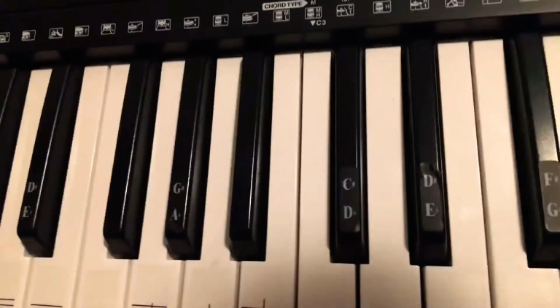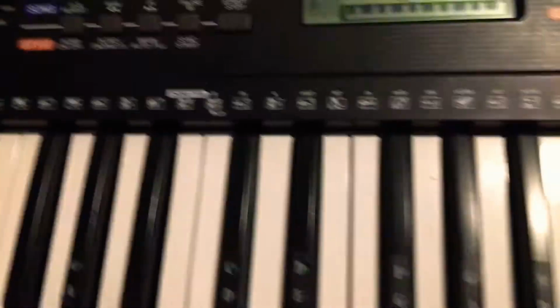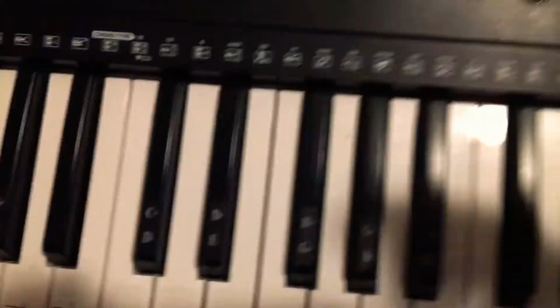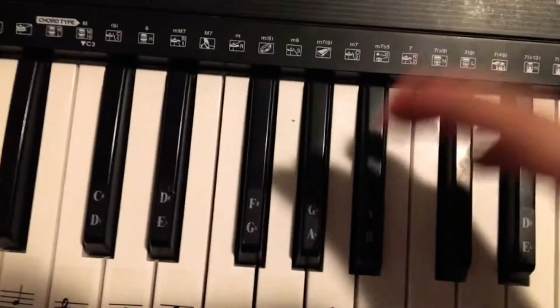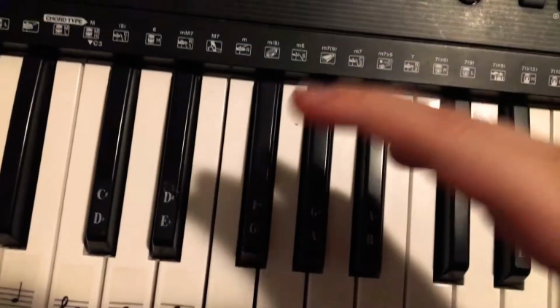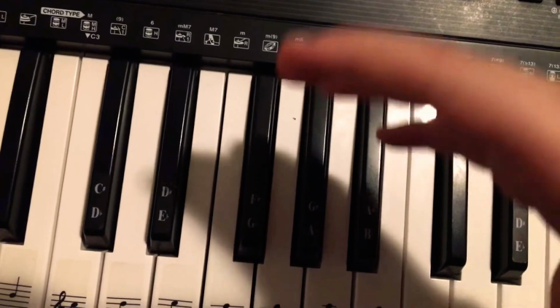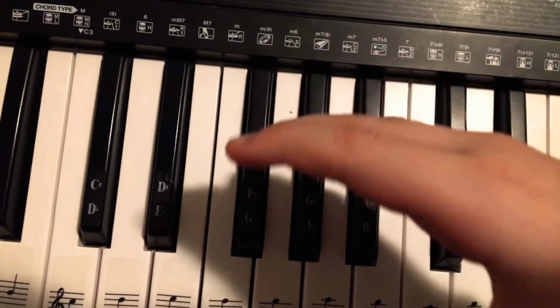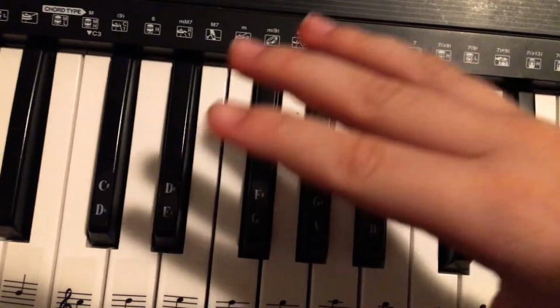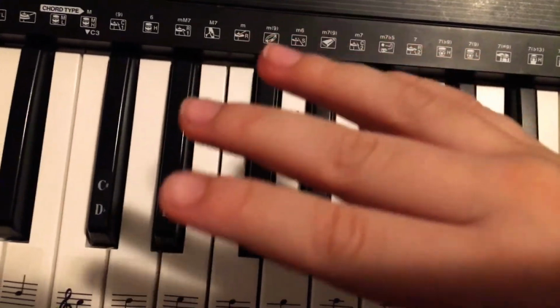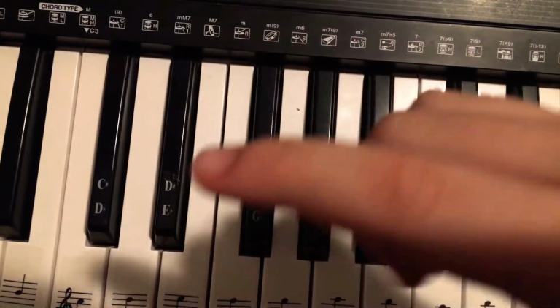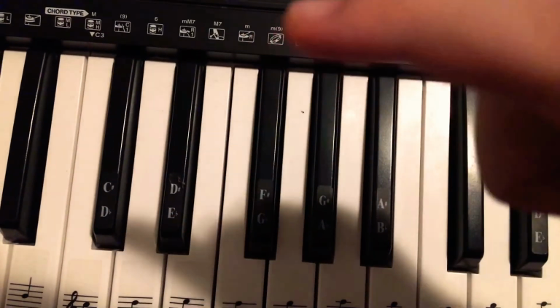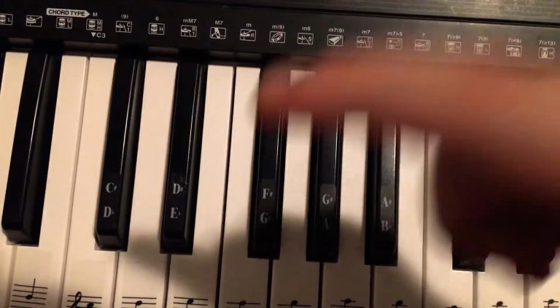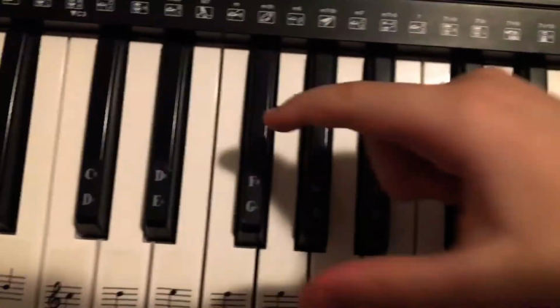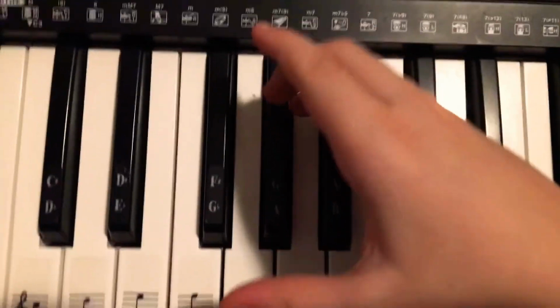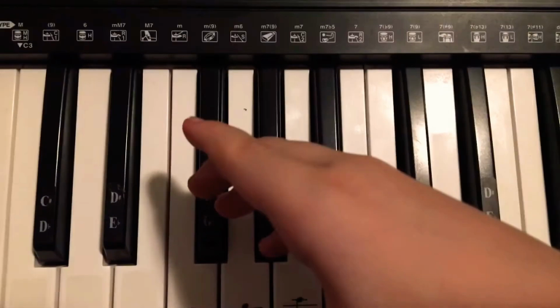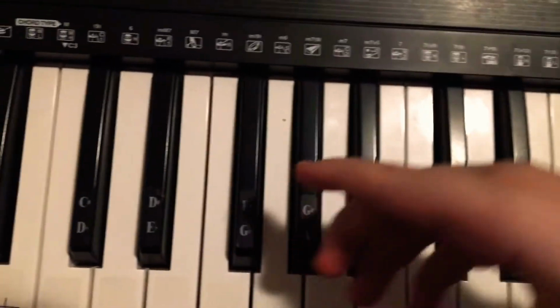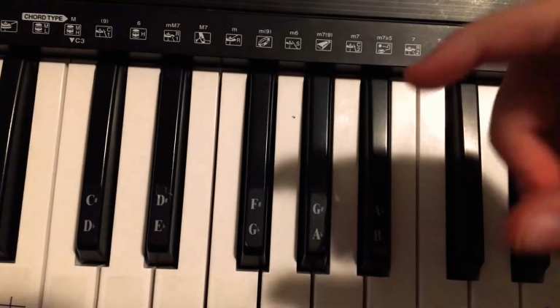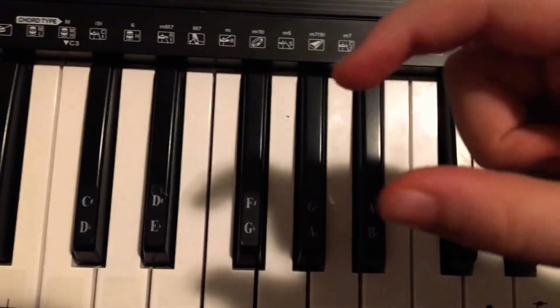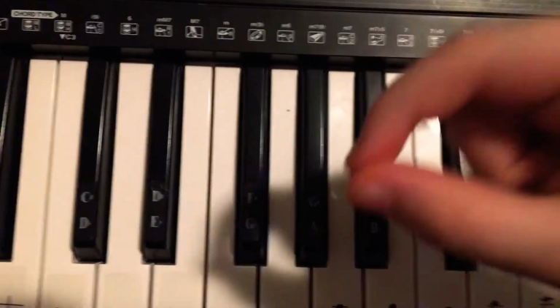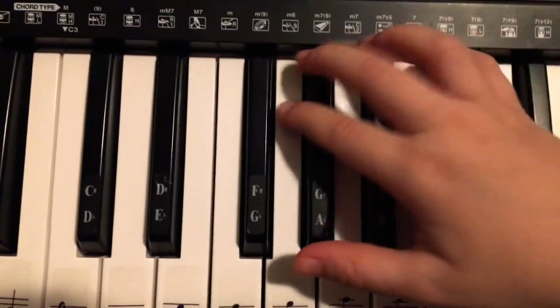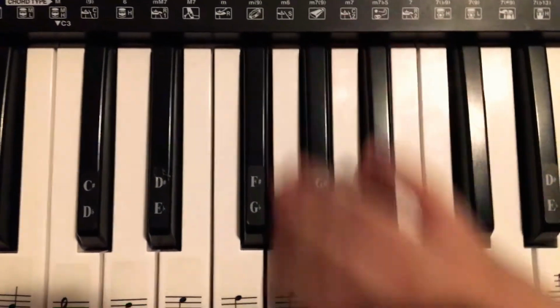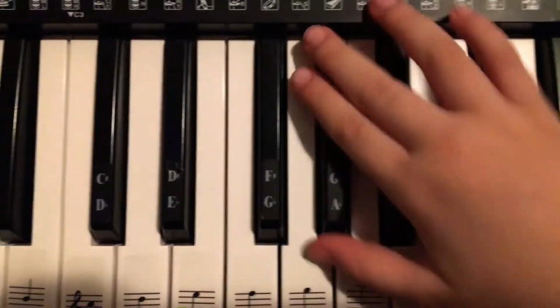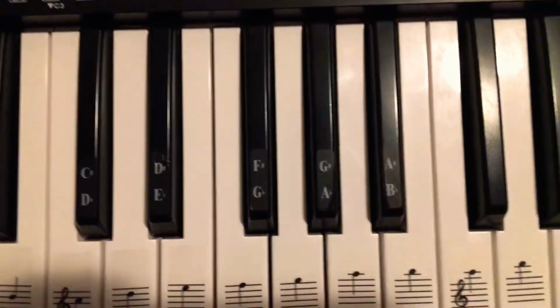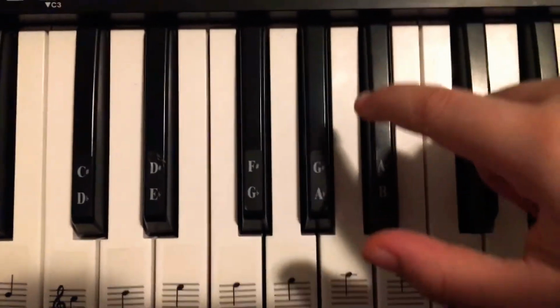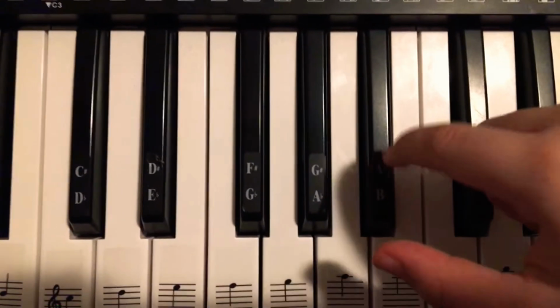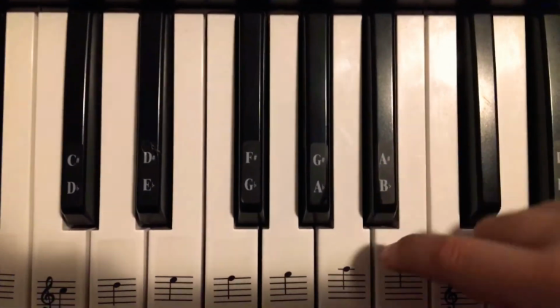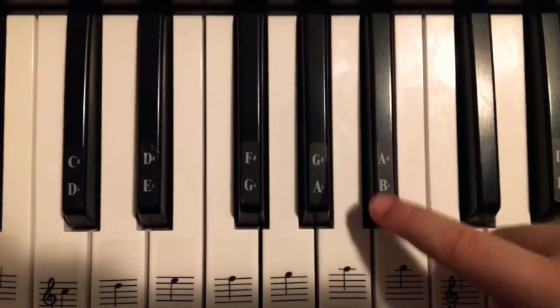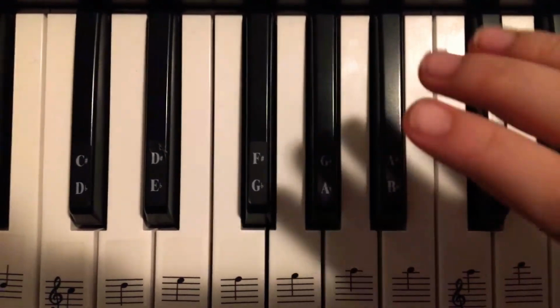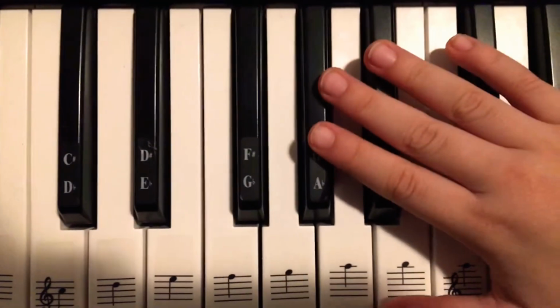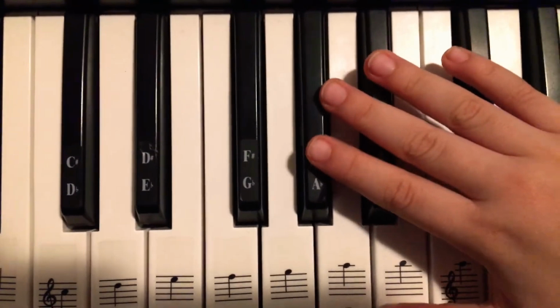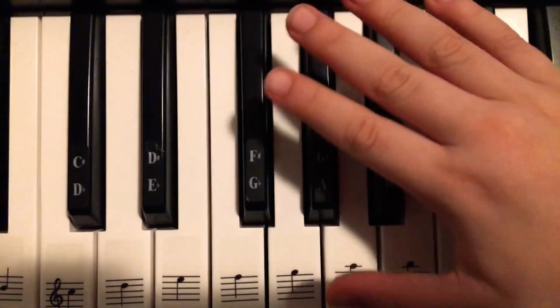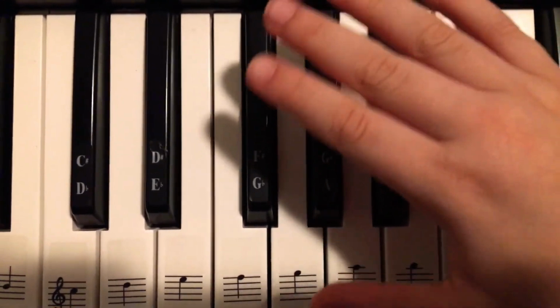I hope you guys enjoyed this video. I told you it wouldn't be as bad as the Despacito tutorial. Bye bye!